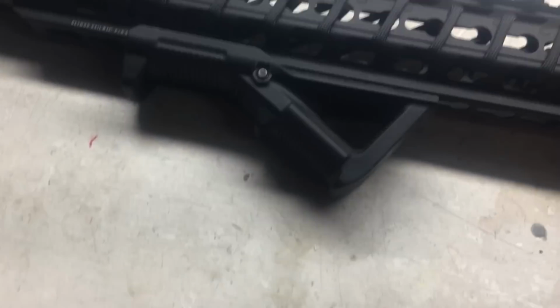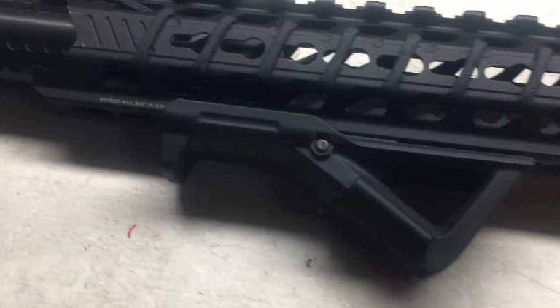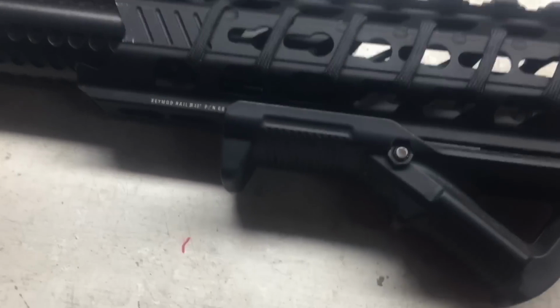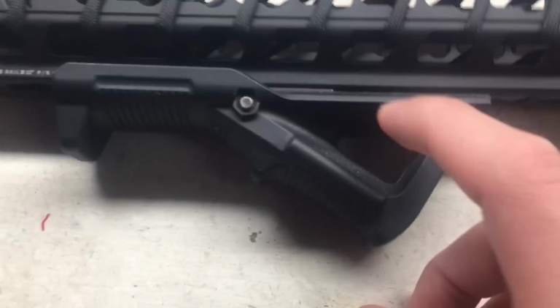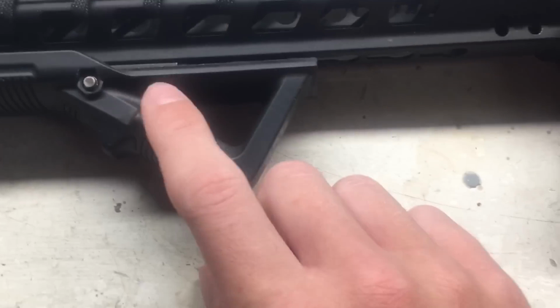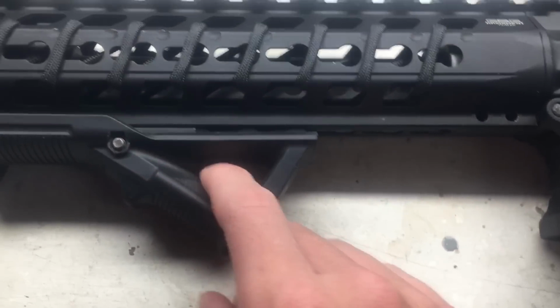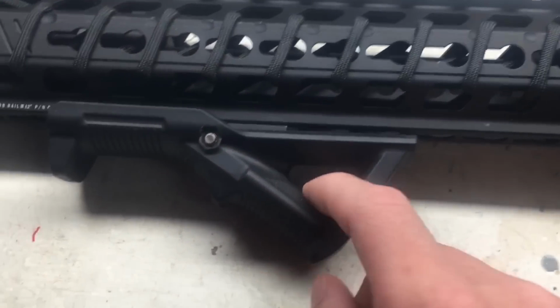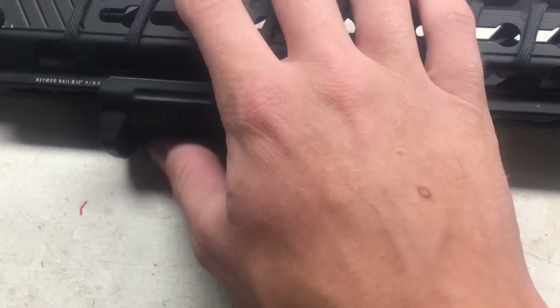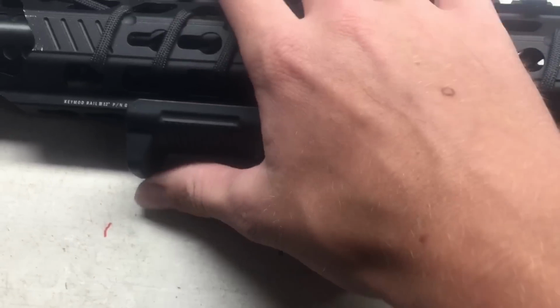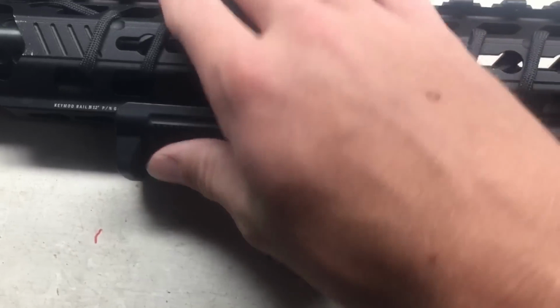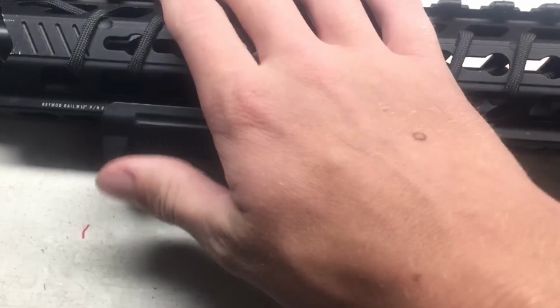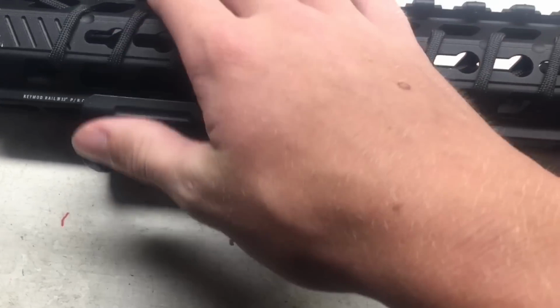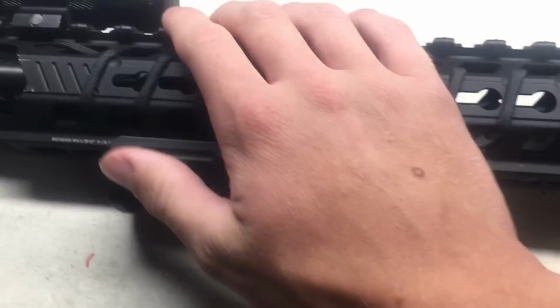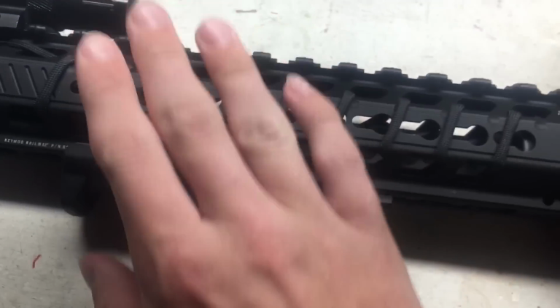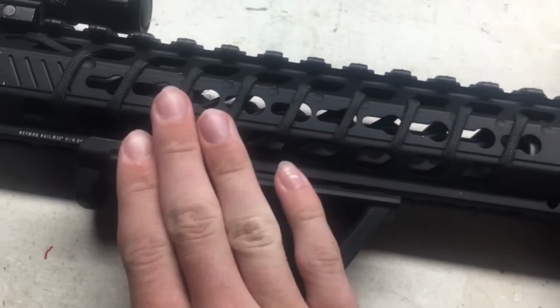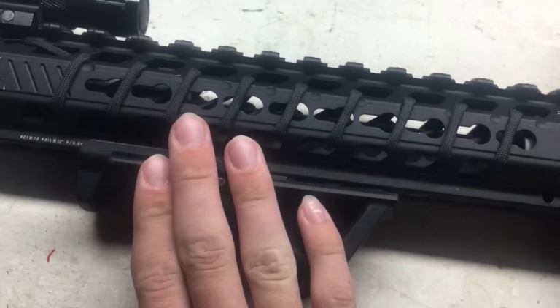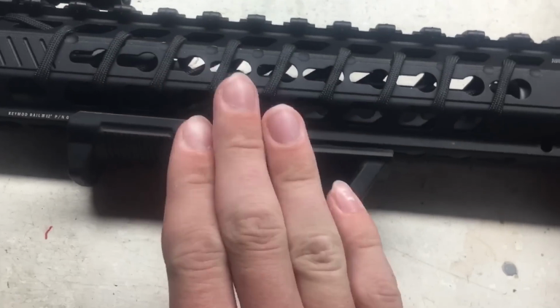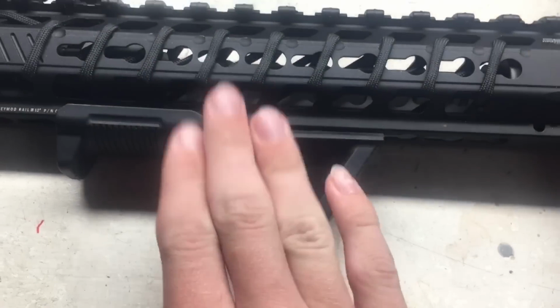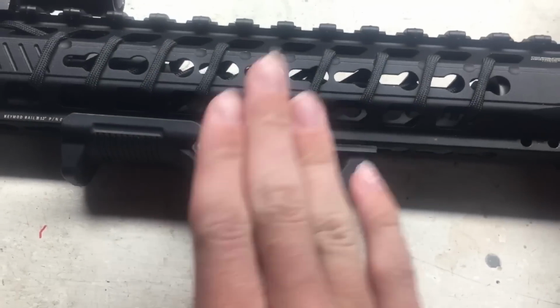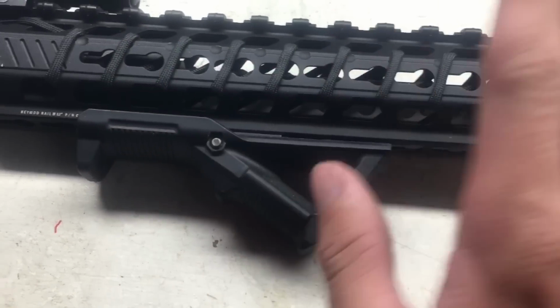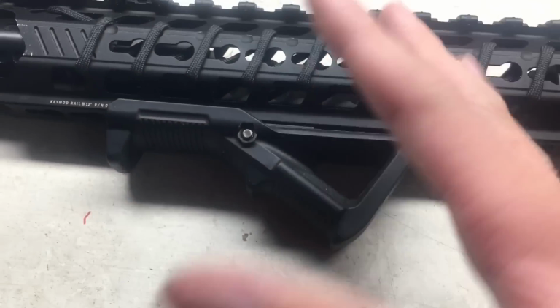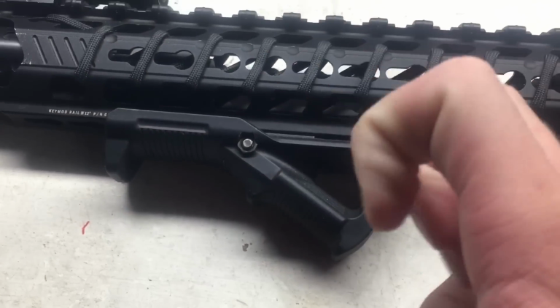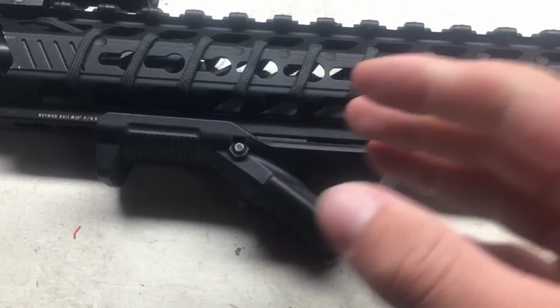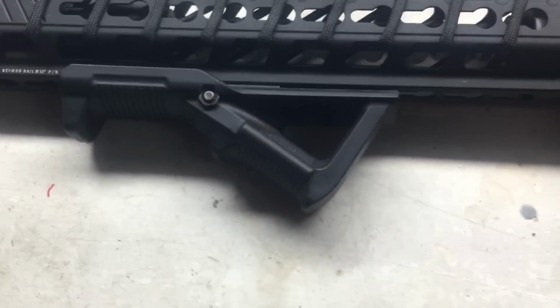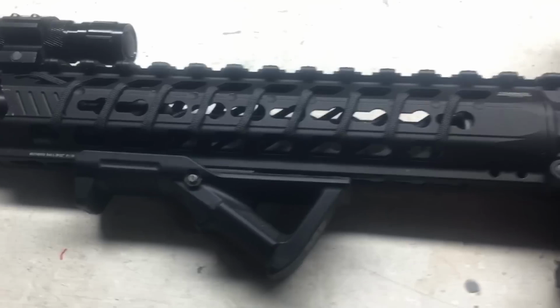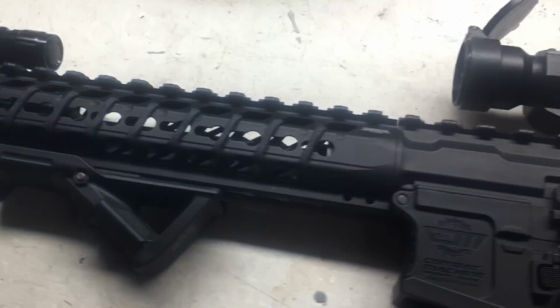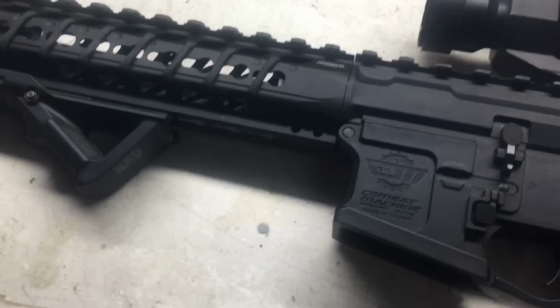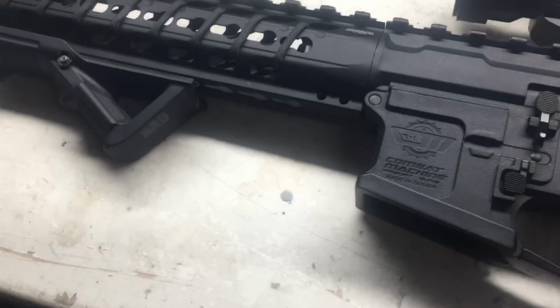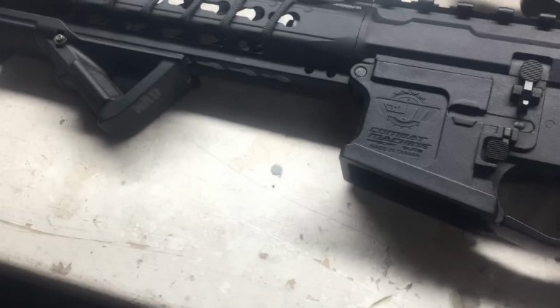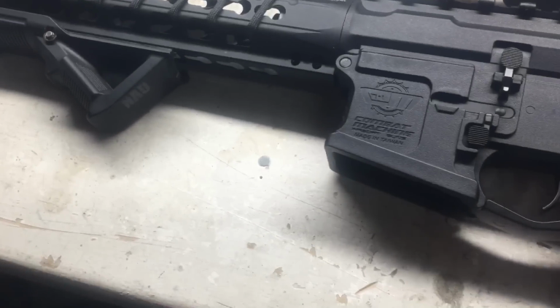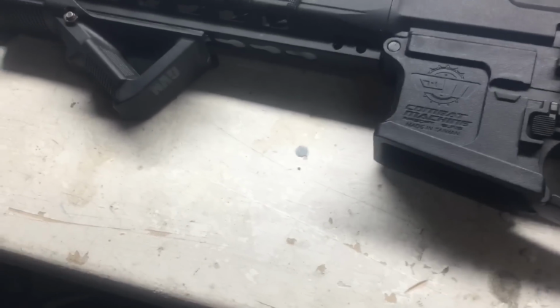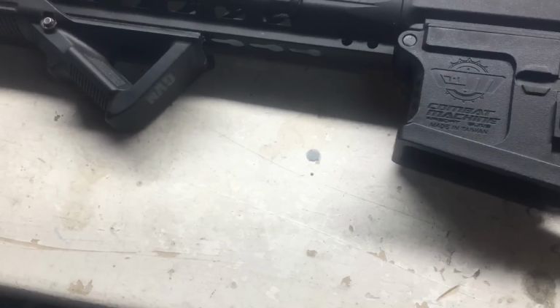Next, this is a part from my last build — the angled foregrip. I love angled foregrips so much. They help me out because I like to c-clamp, and it just makes it feel really good.